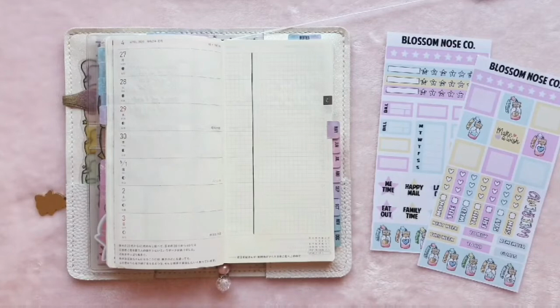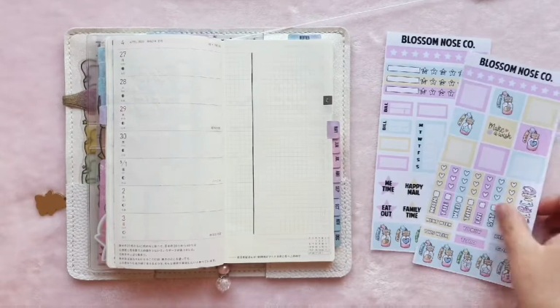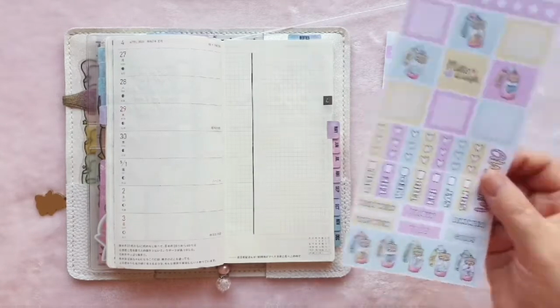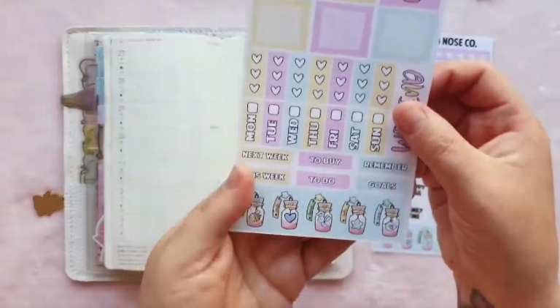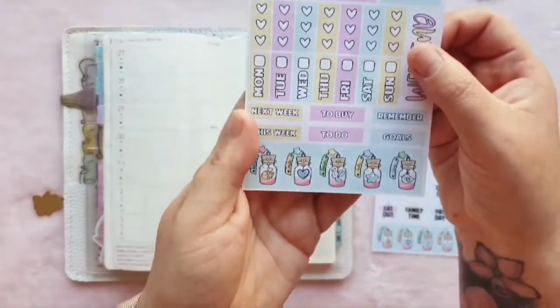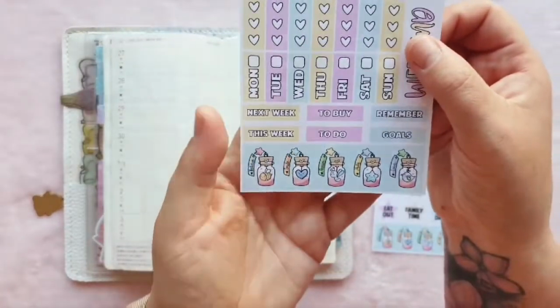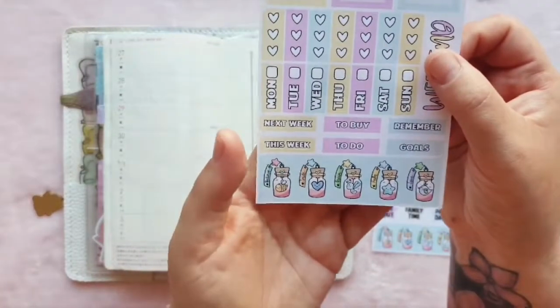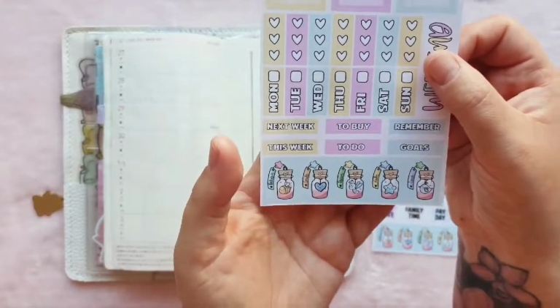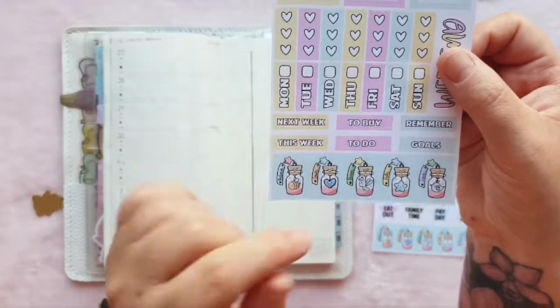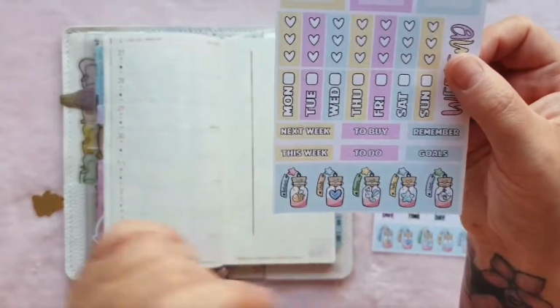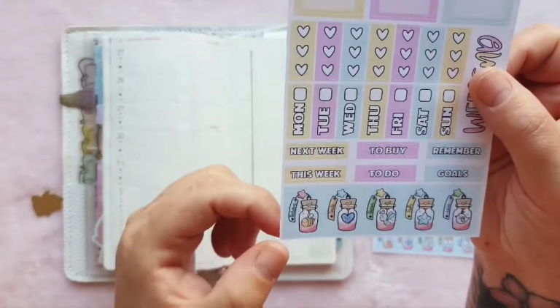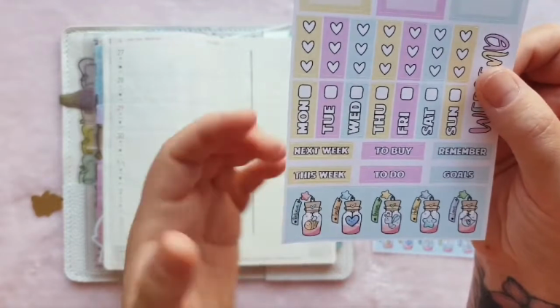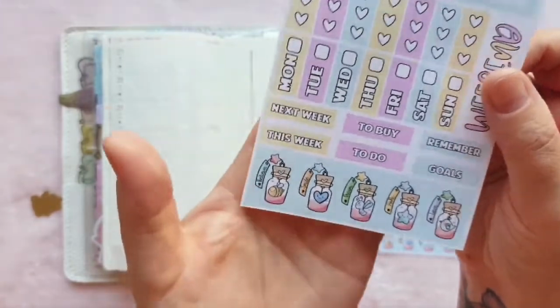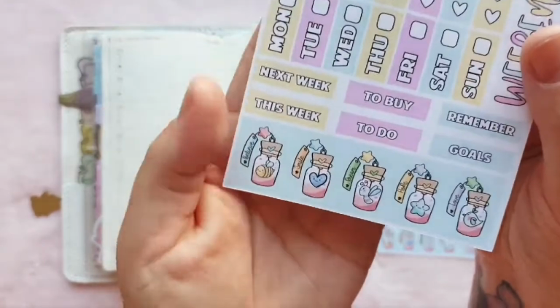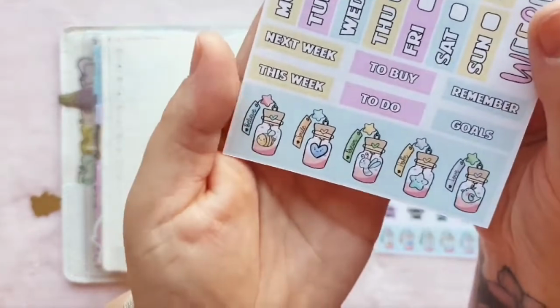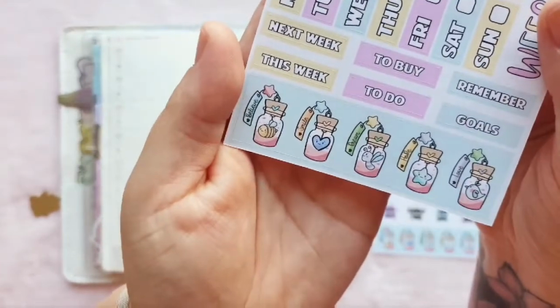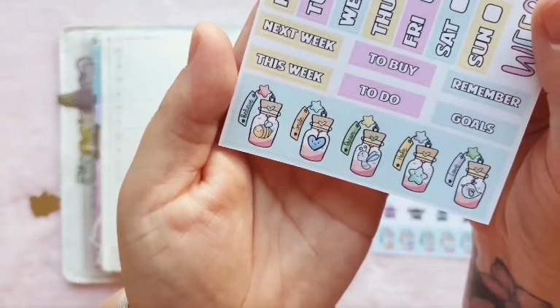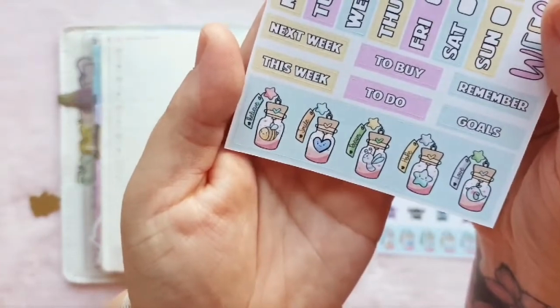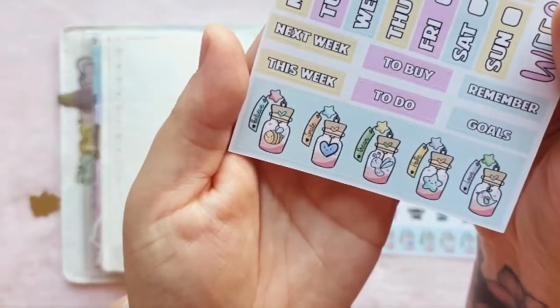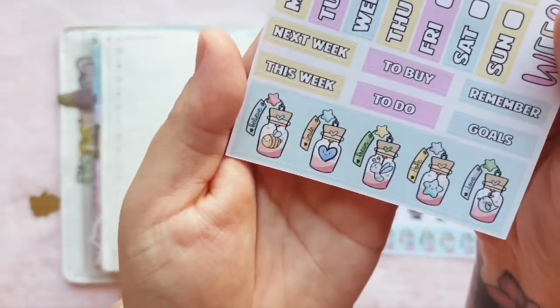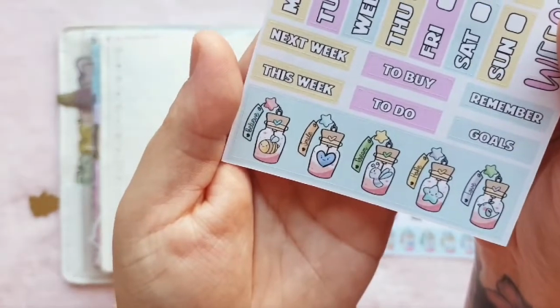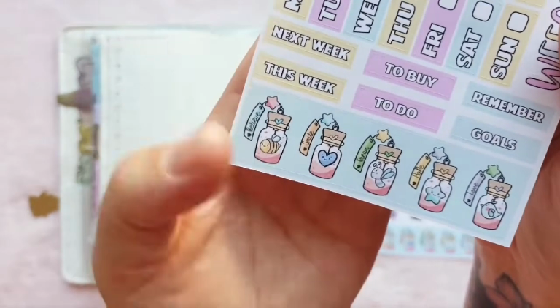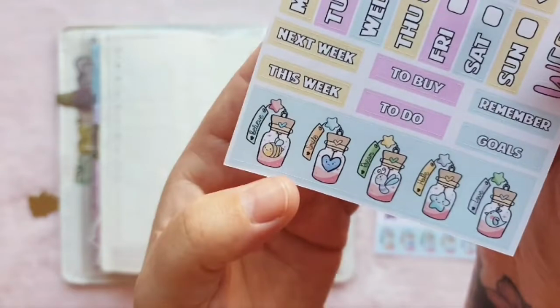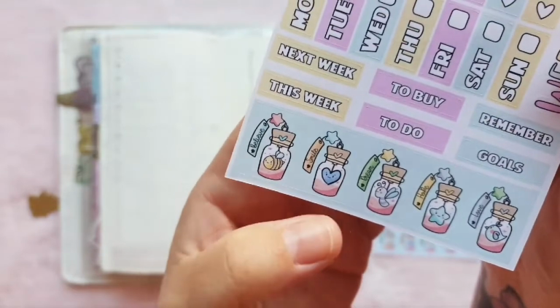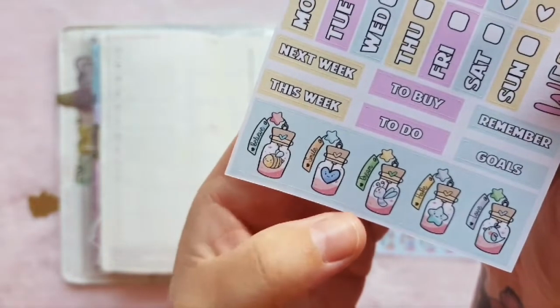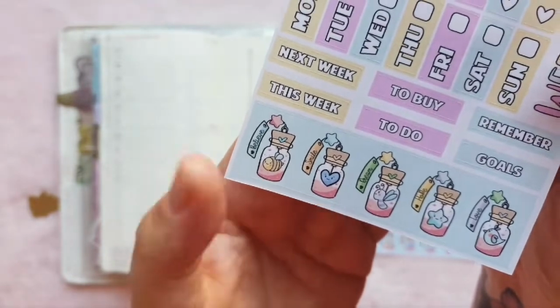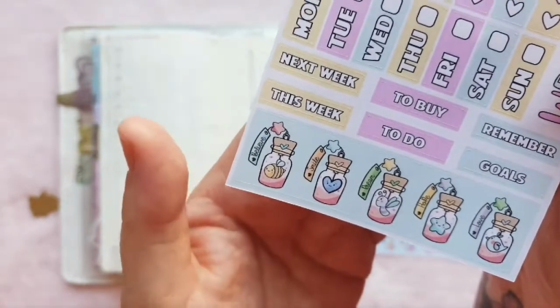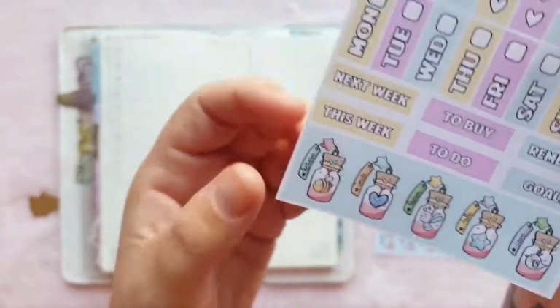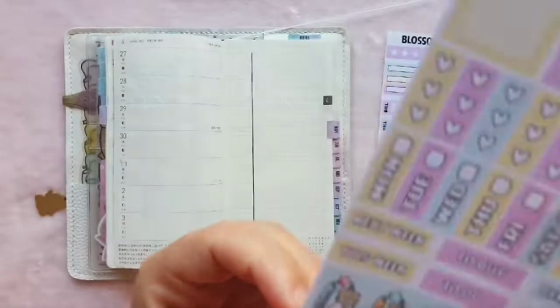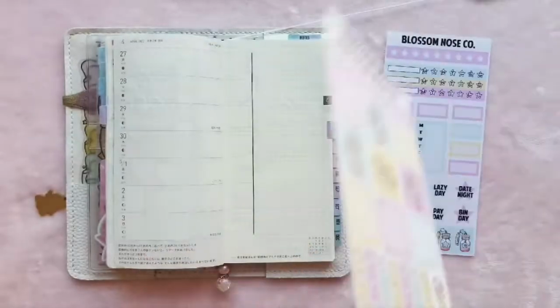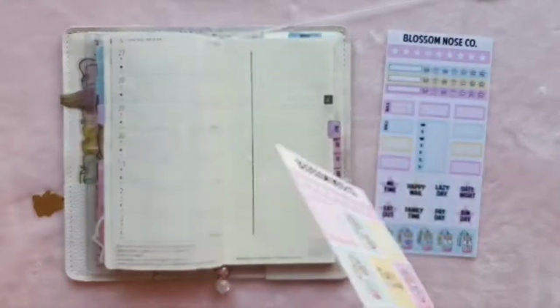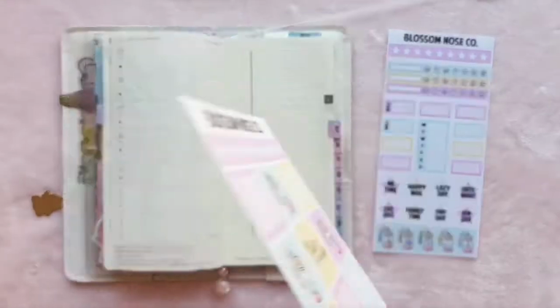Right, so we'll start with the reason I wanted to use this kit — this beautiful bottom washi. I'm not sure if you can see but they've all got little tabs on them that say cute things: believe, smile, dream, hope, and love. They're so cute.